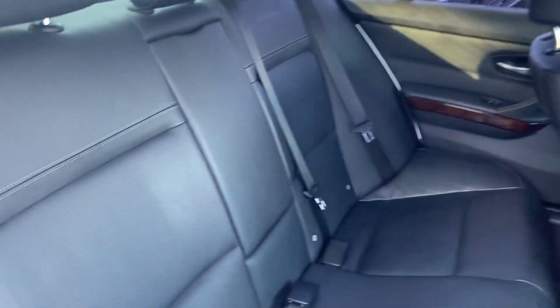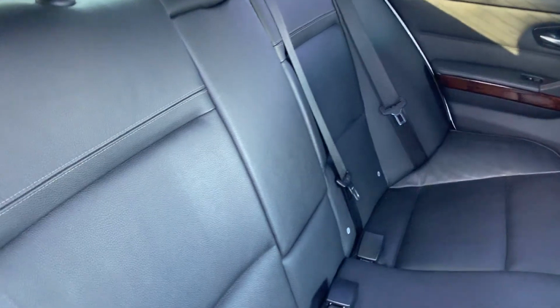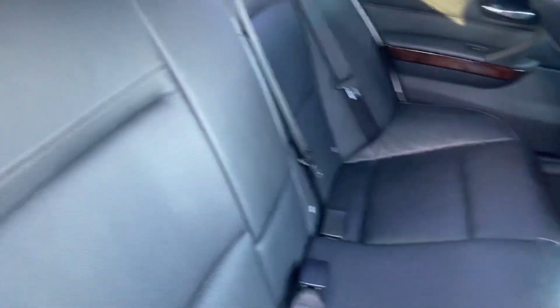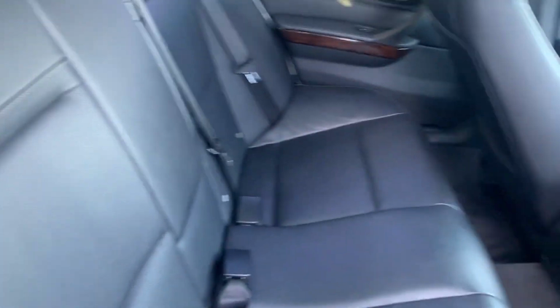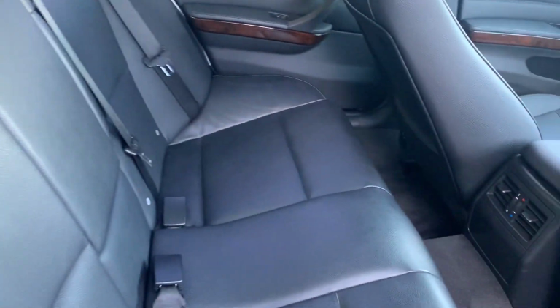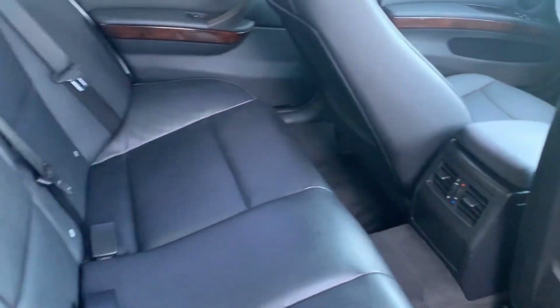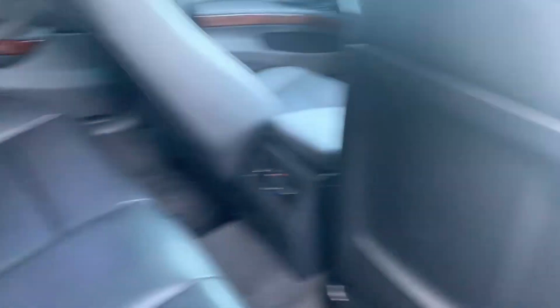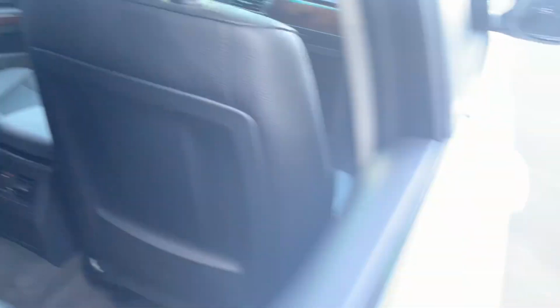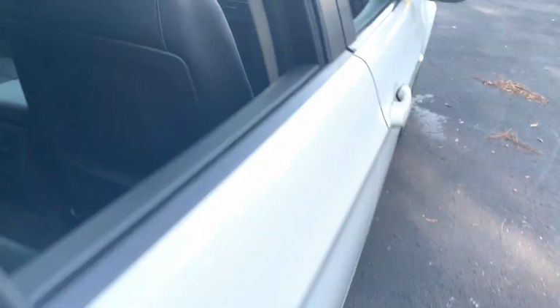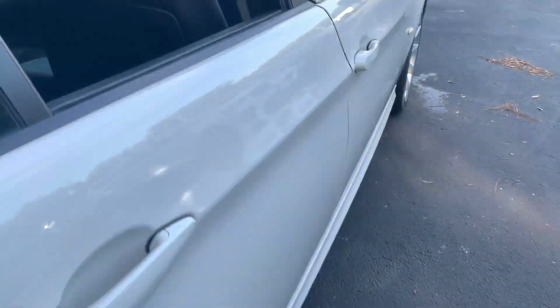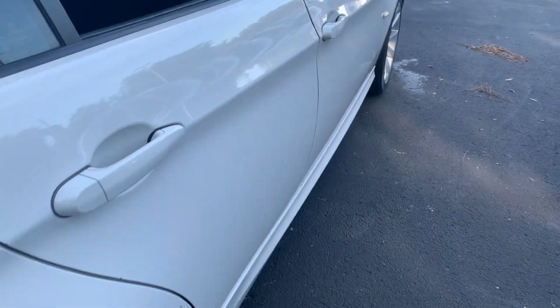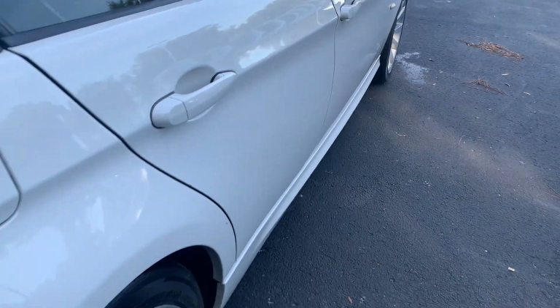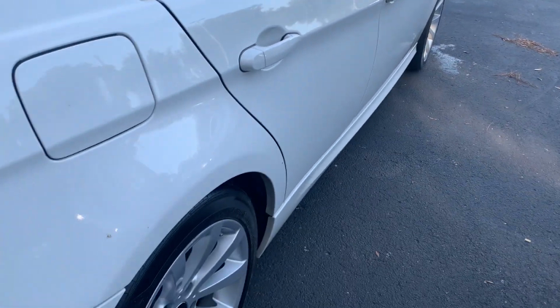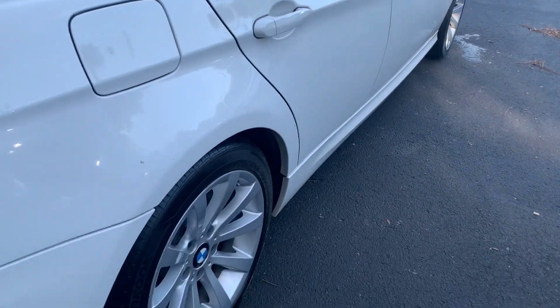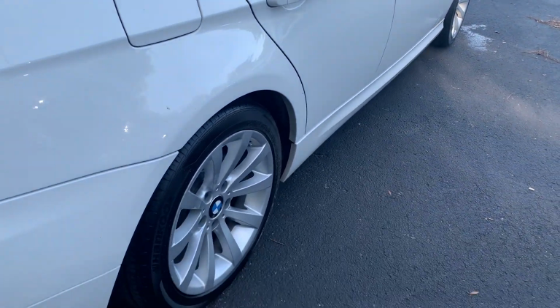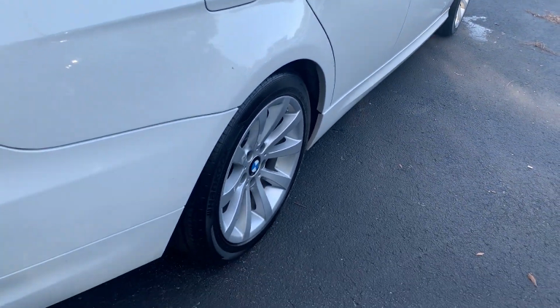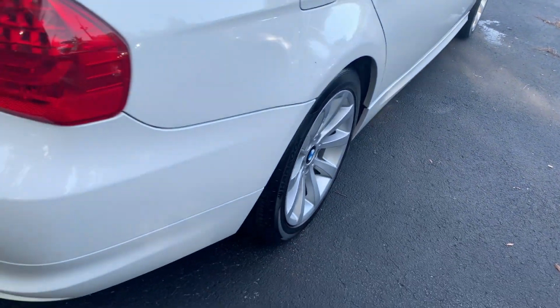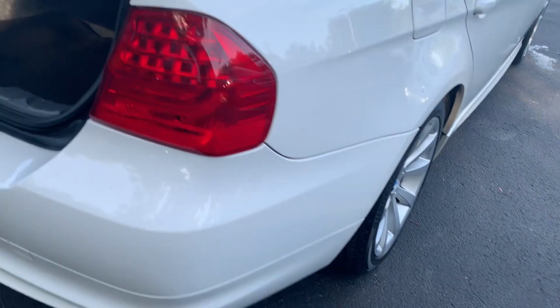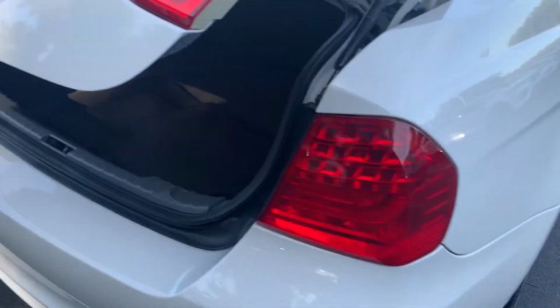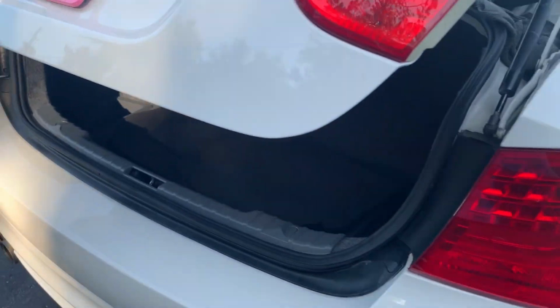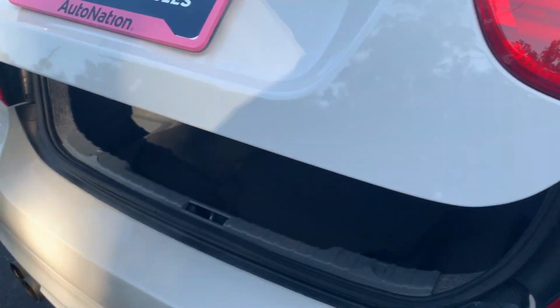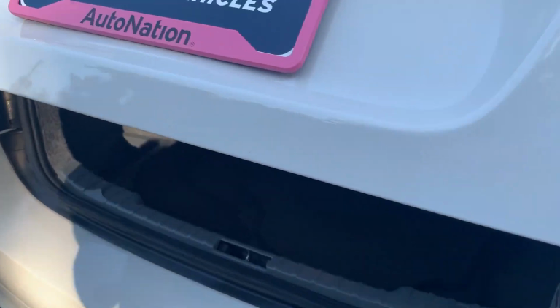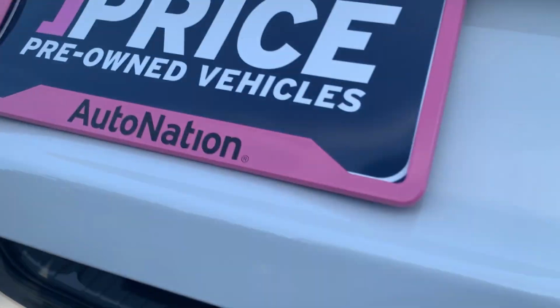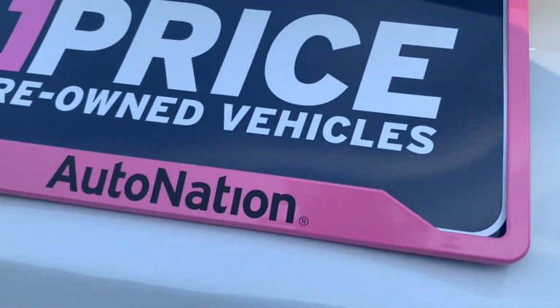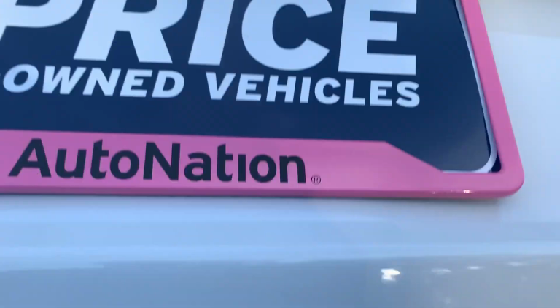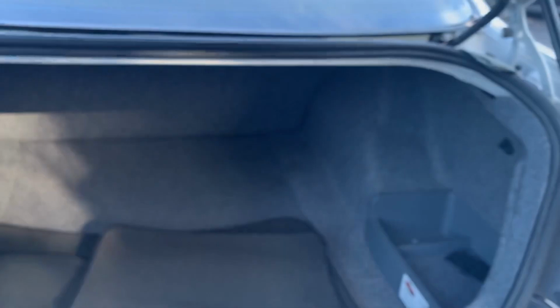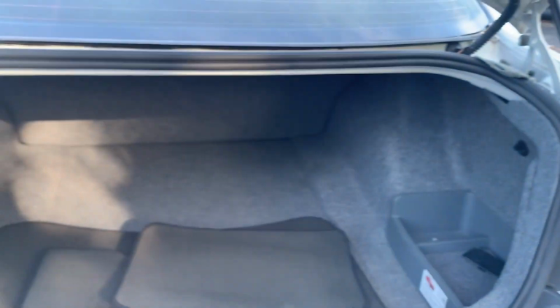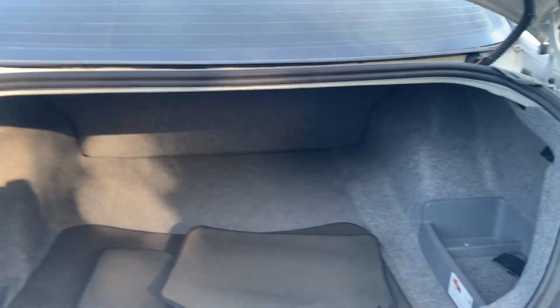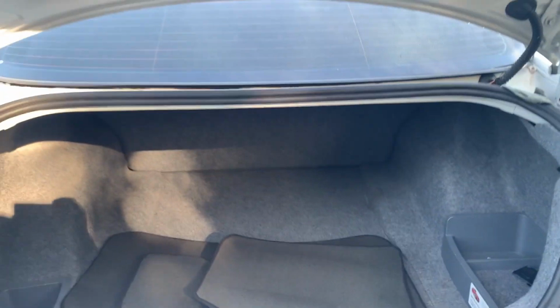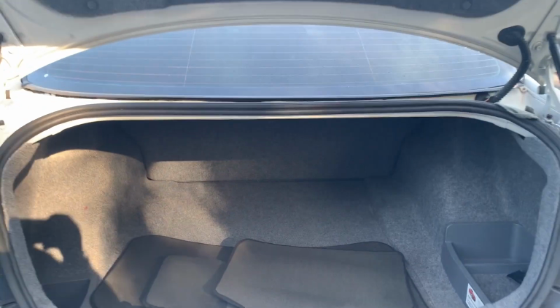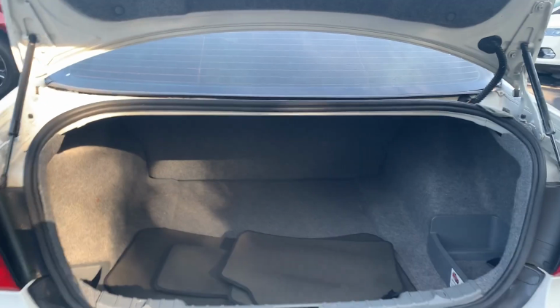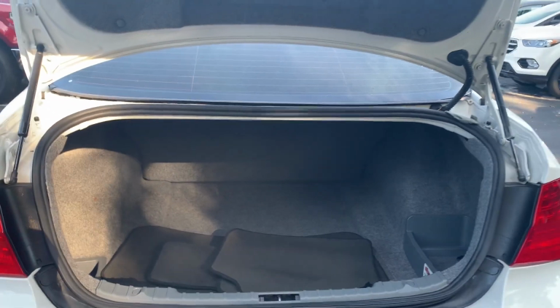Let's look at the rear seat. Aluminum wheels. Large trunk.